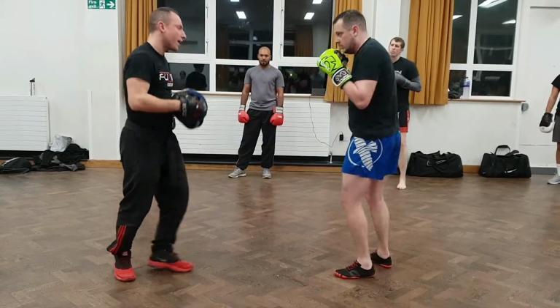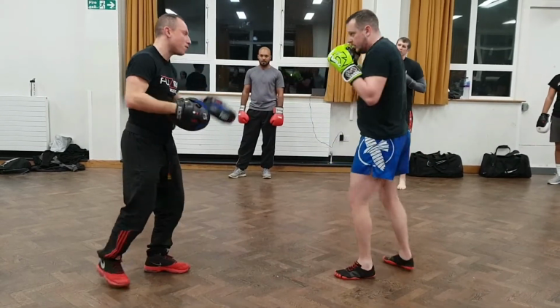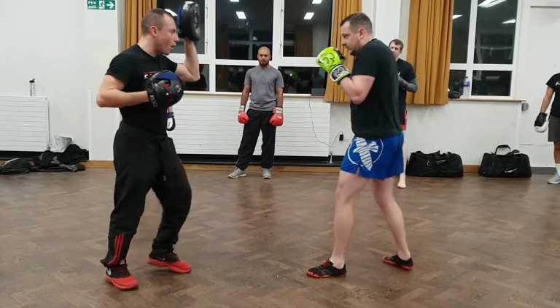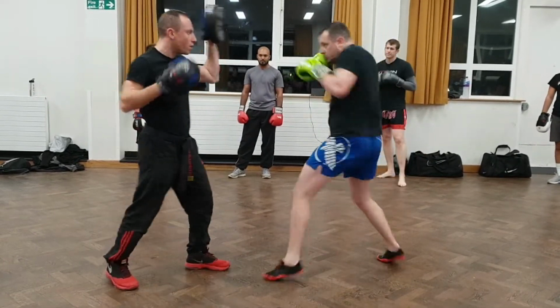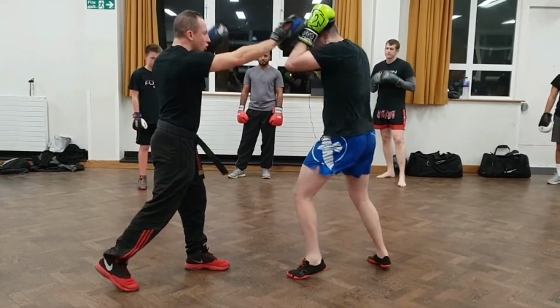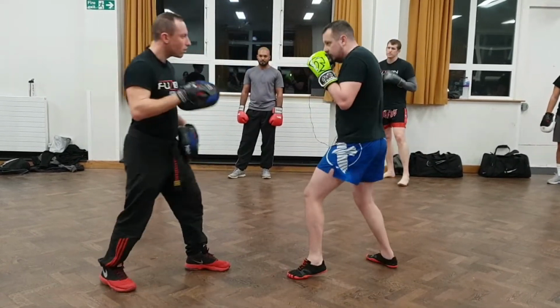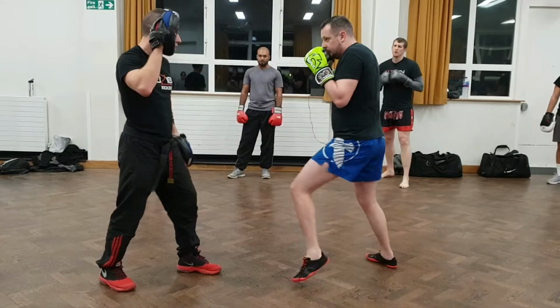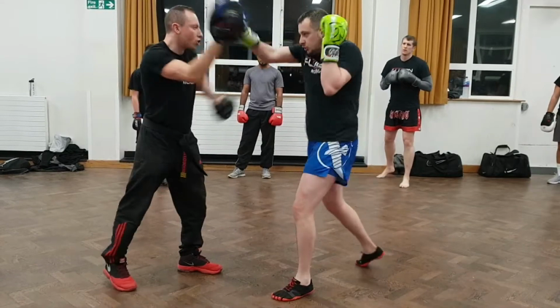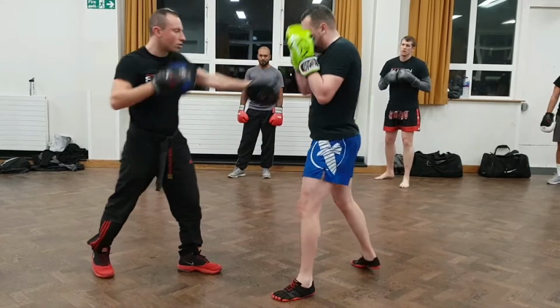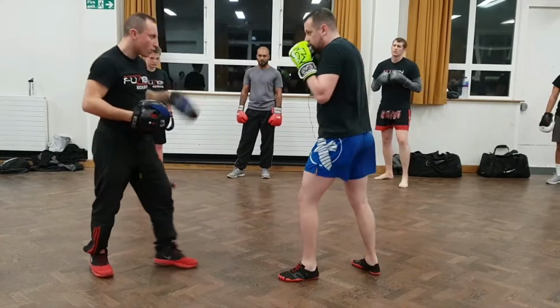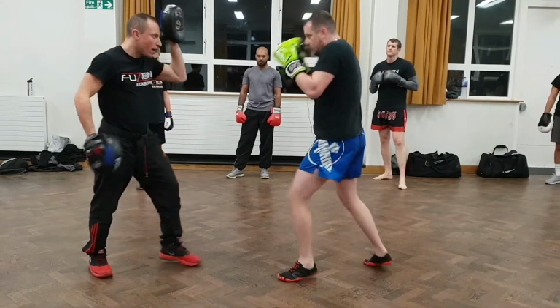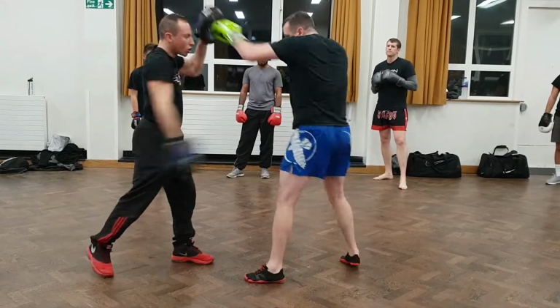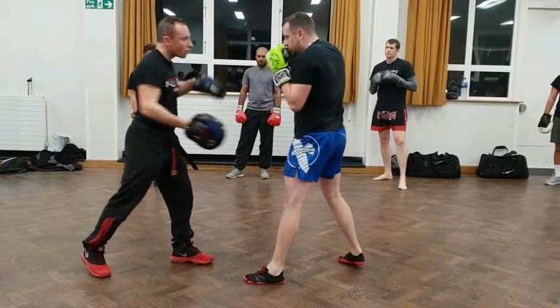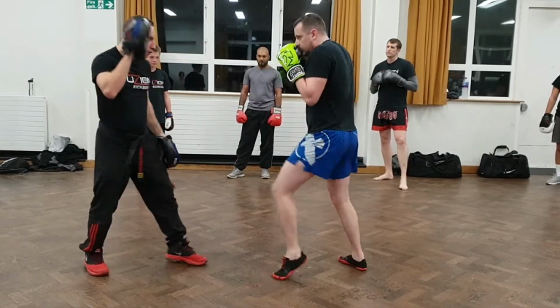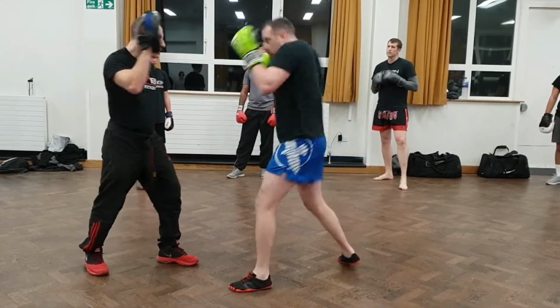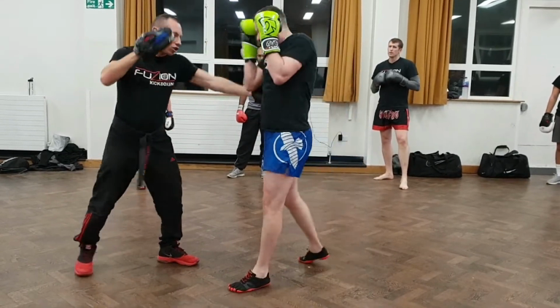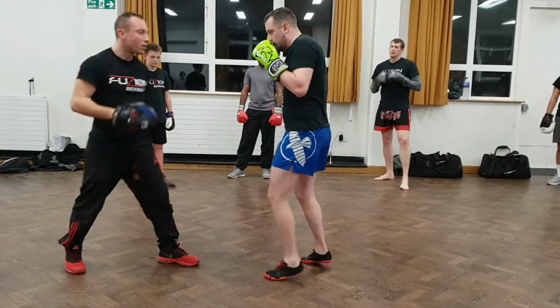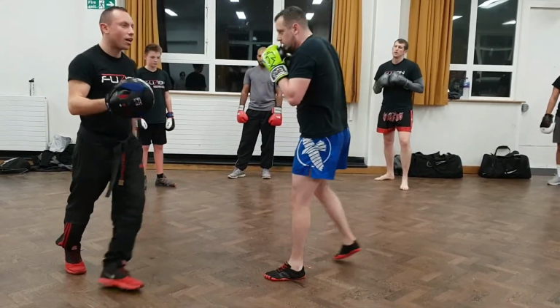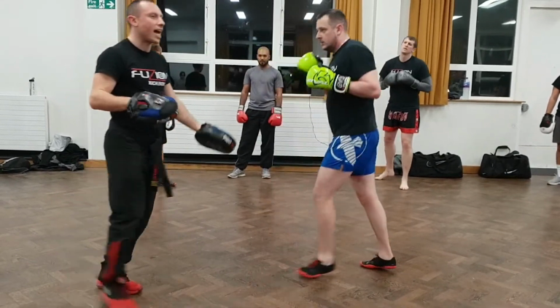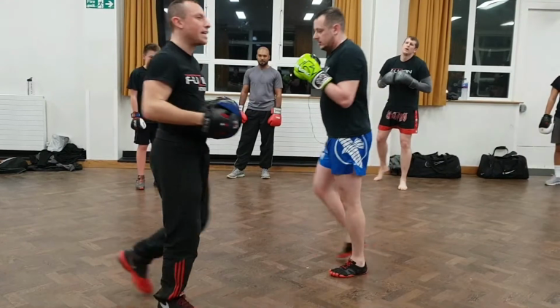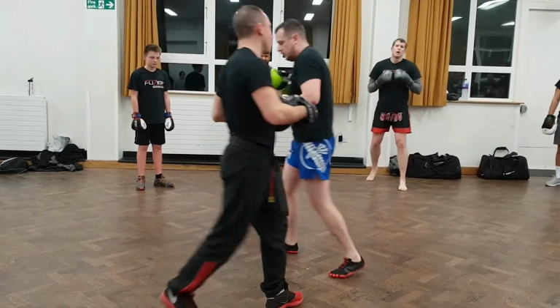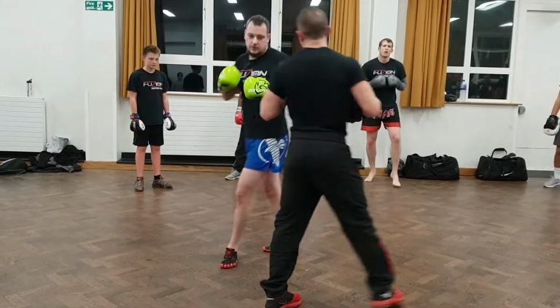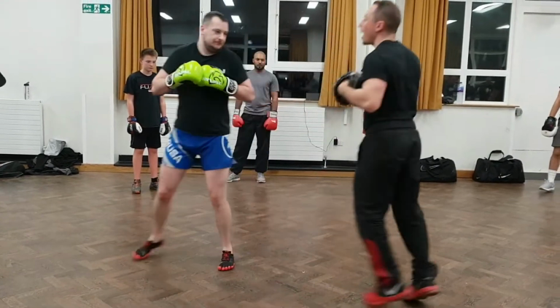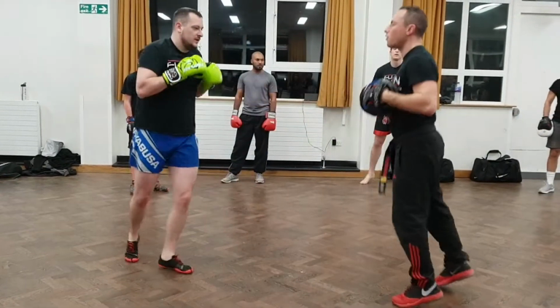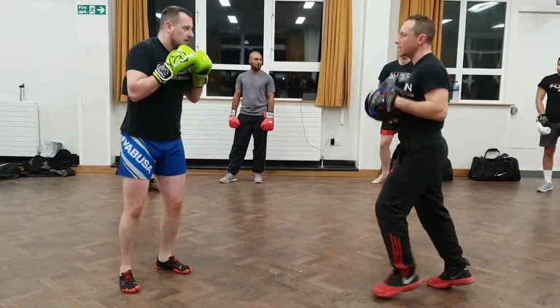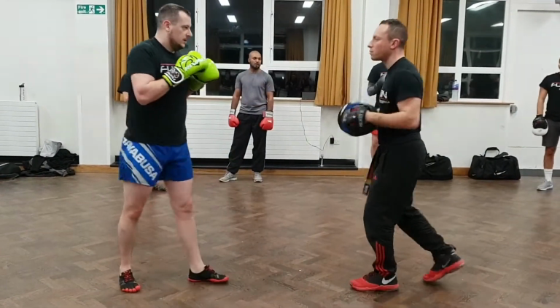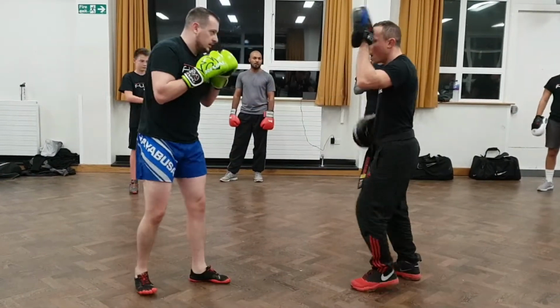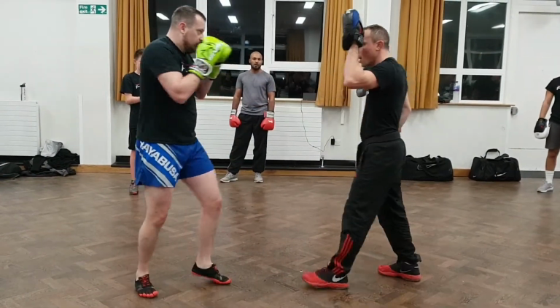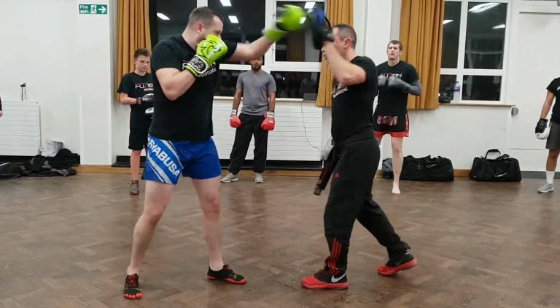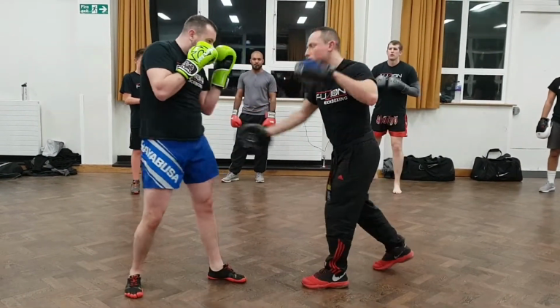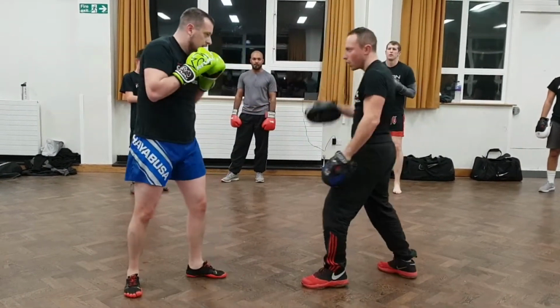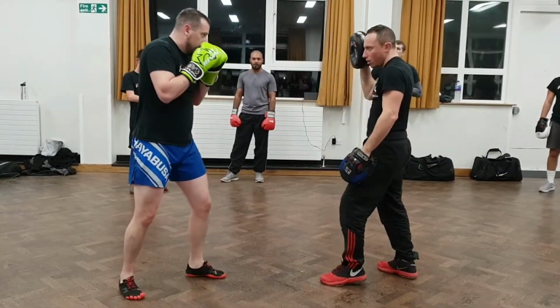Again, a bit faster: one, two, three, four. Just closing the gap. When you get the hands out, you've got to mix it up, just mix it up. One, two, six.